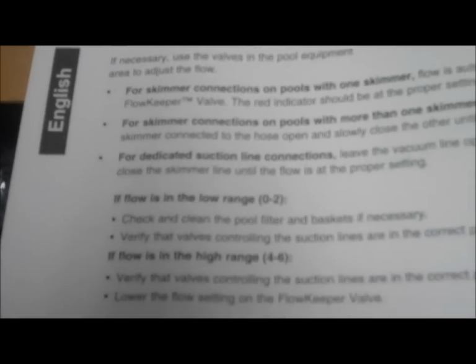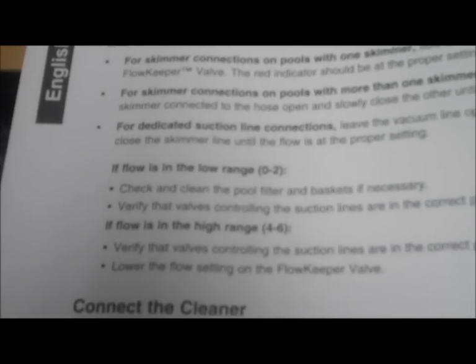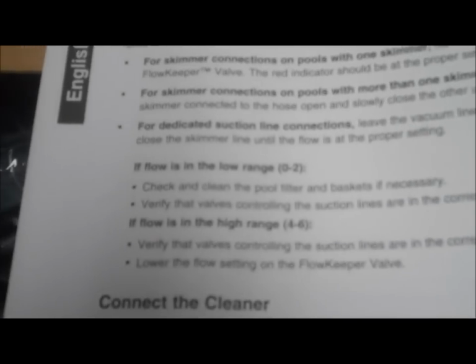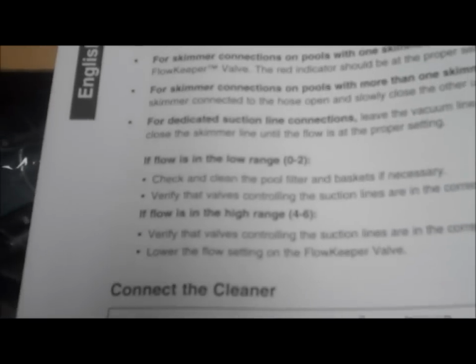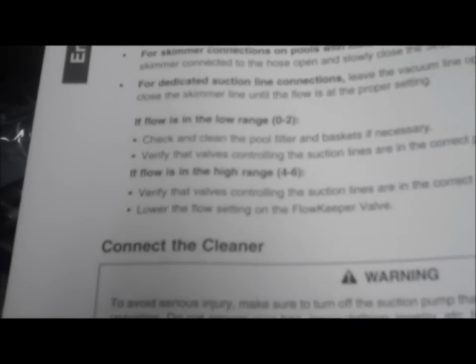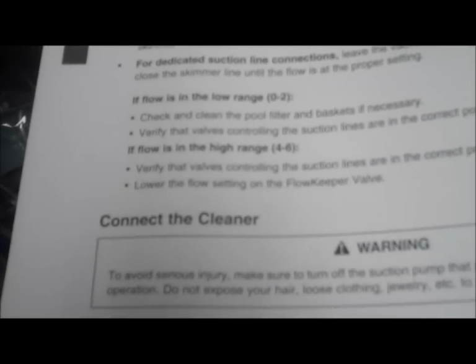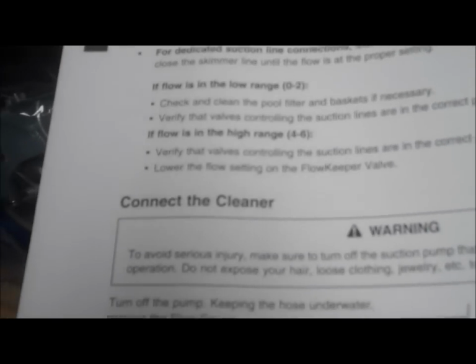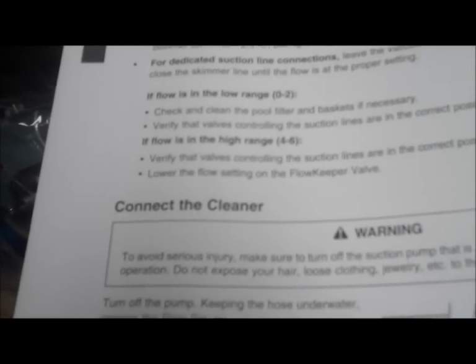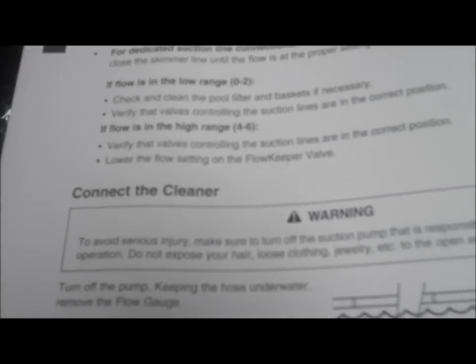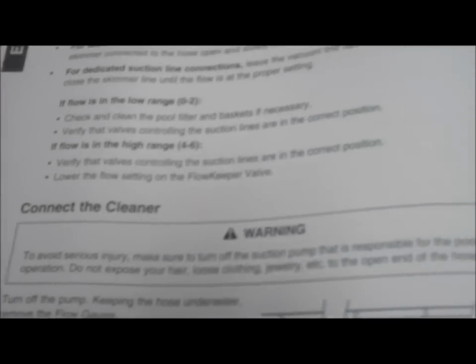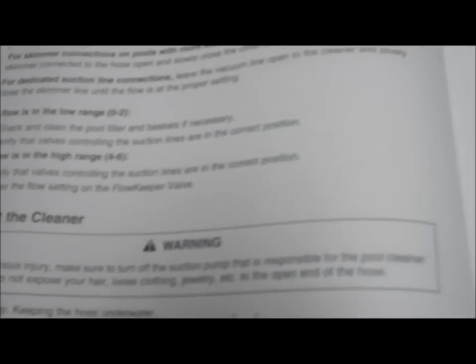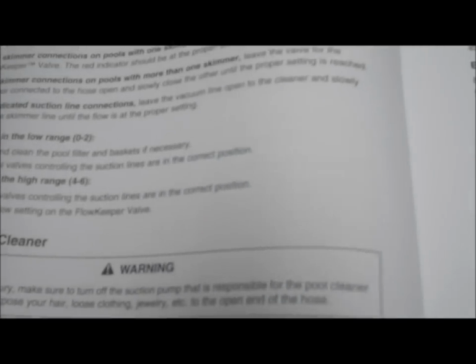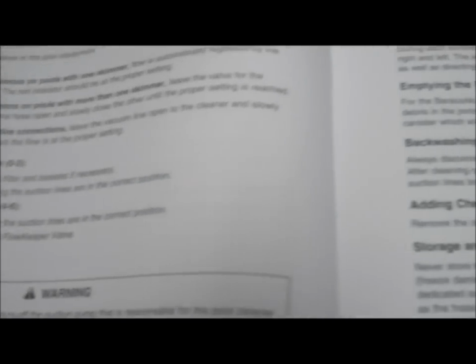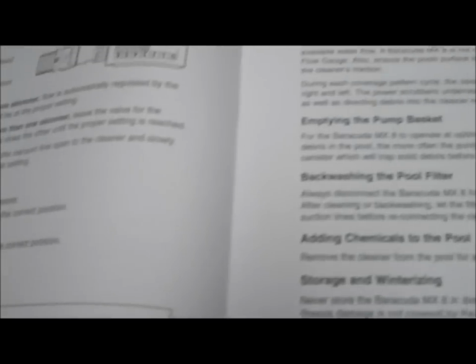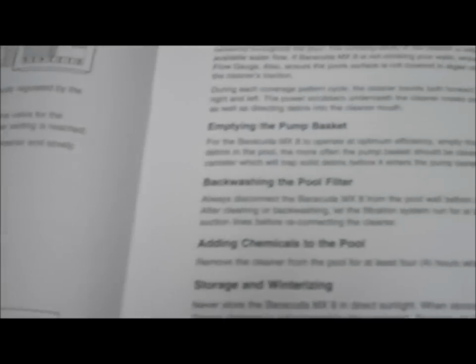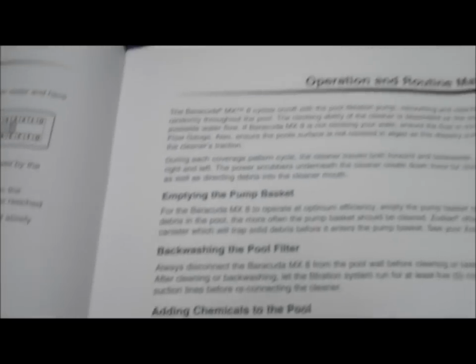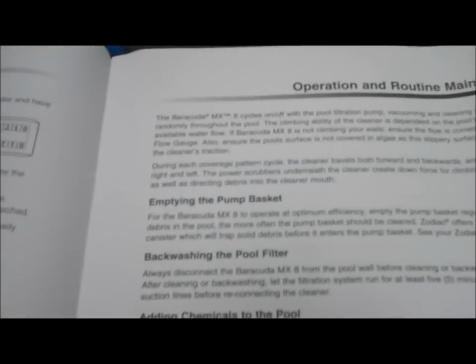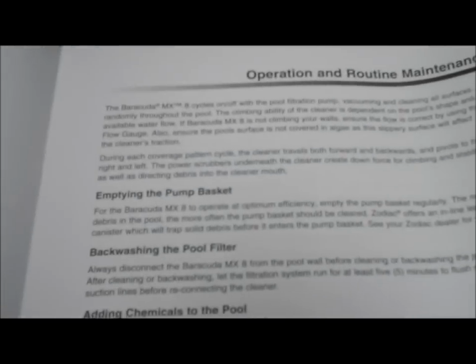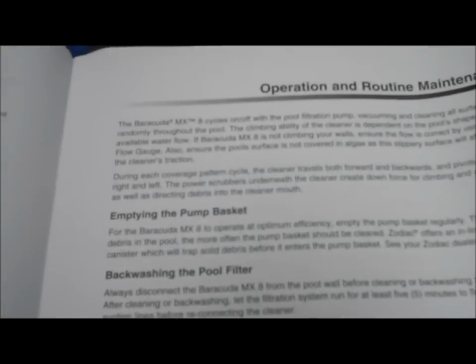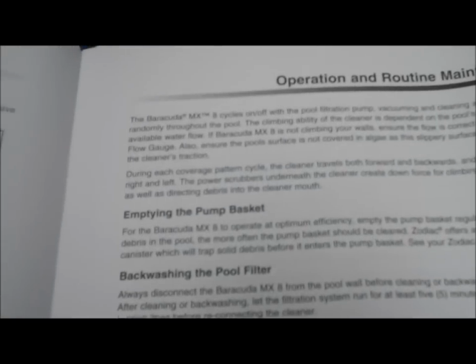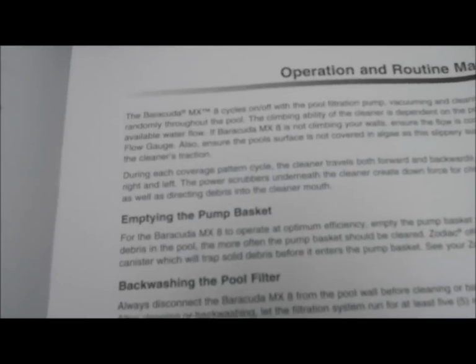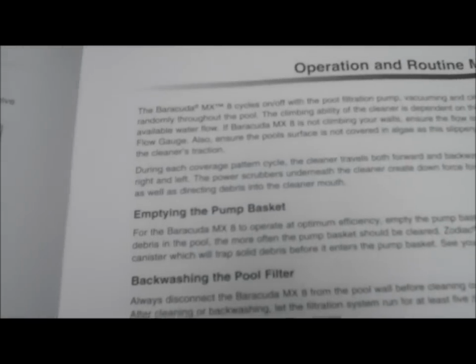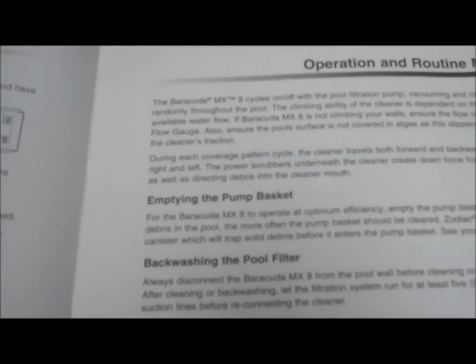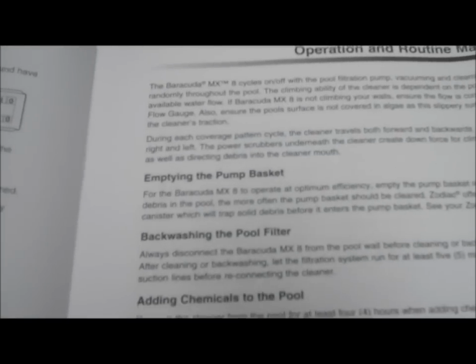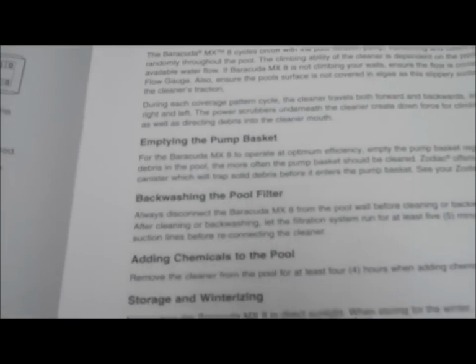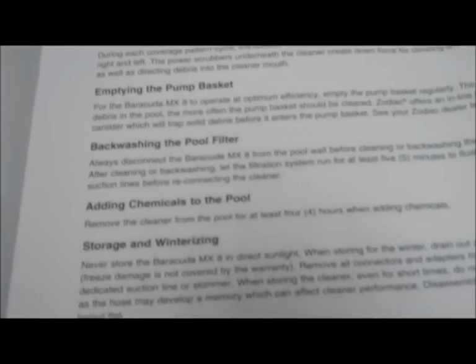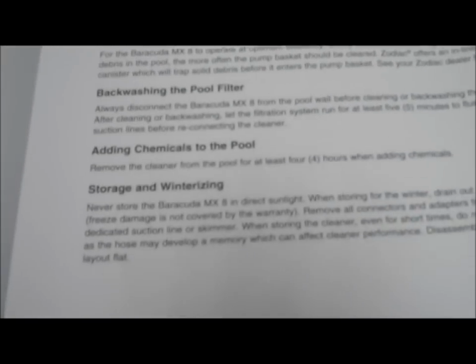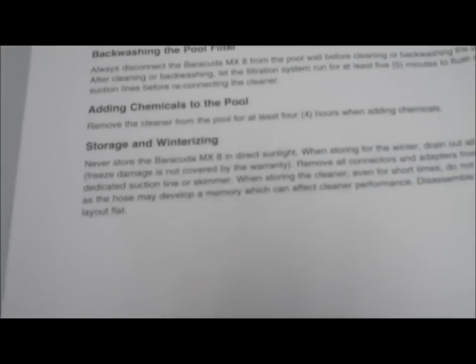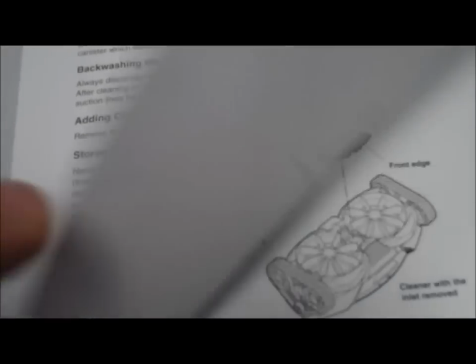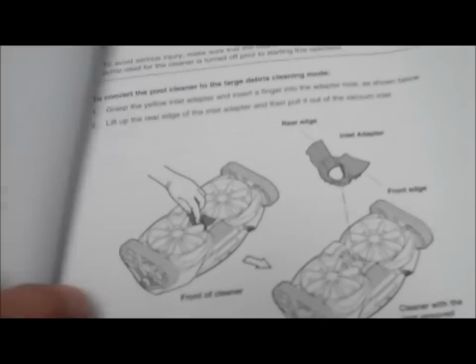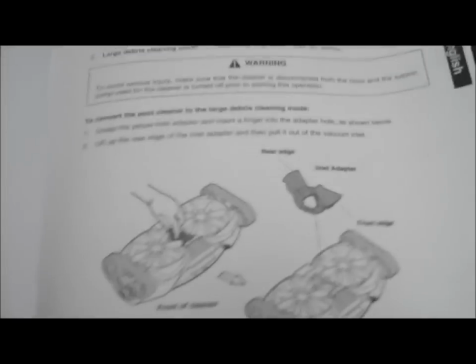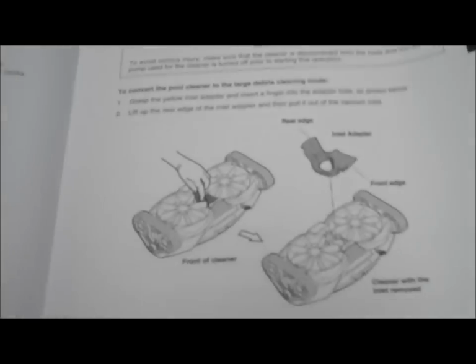Make sure your pump has enough power to run it. Typically for an in-ground pool, a one-horsepower pump is required. Sometimes three-quarter horsepower will work if you have a high-flow pump such as a Whisper Flo.